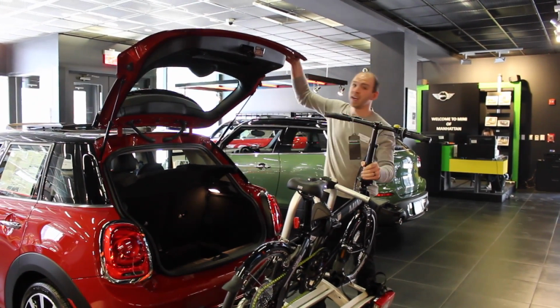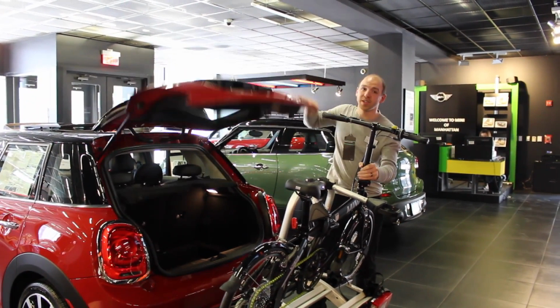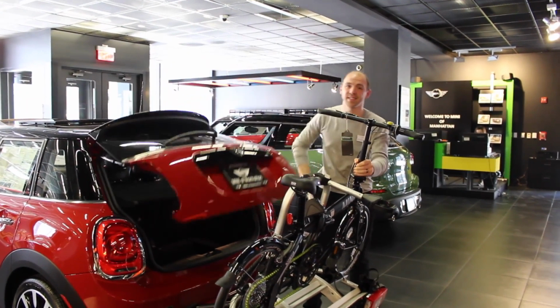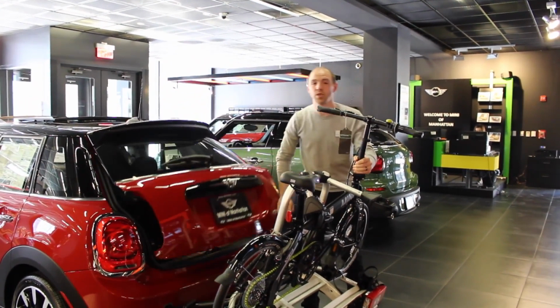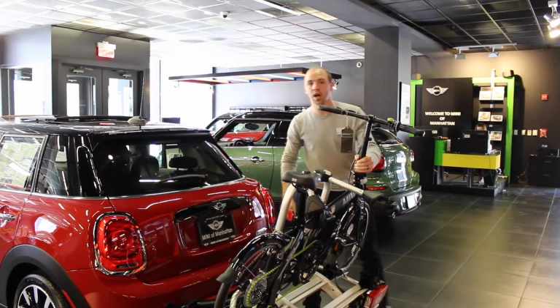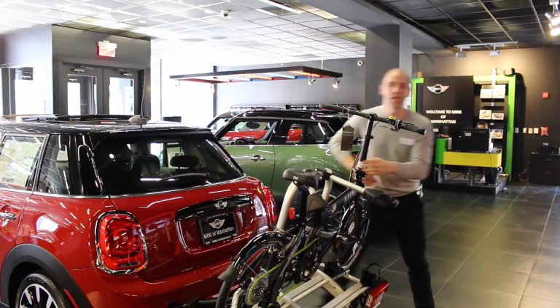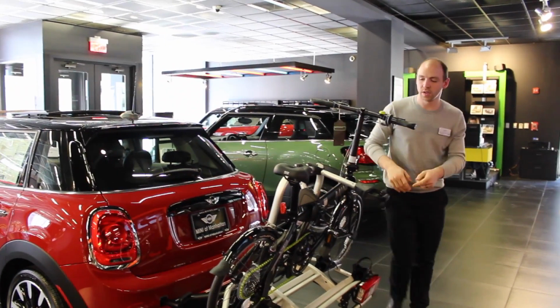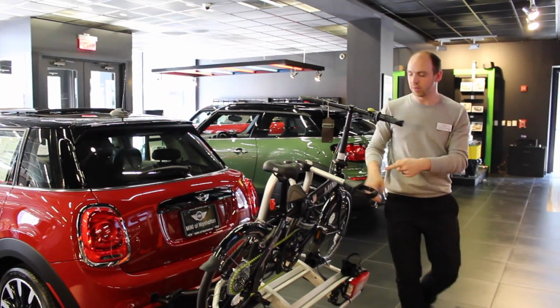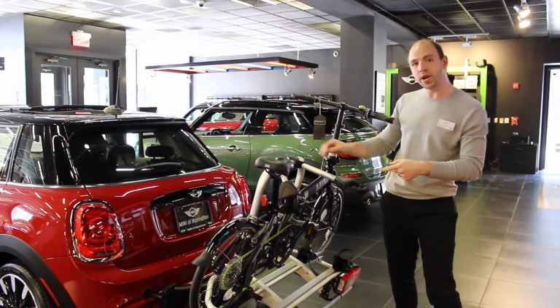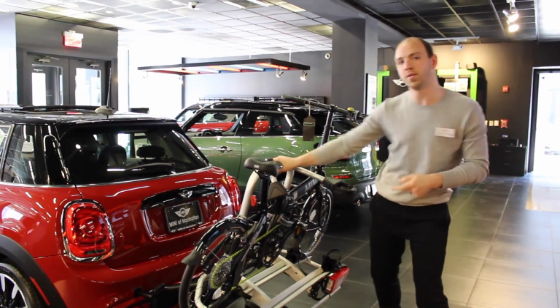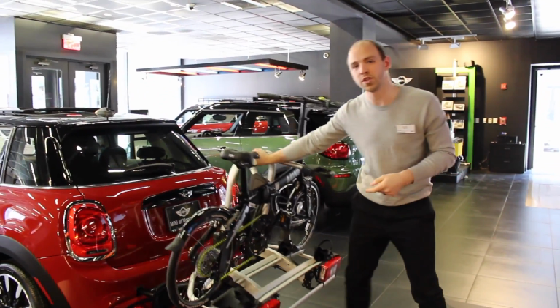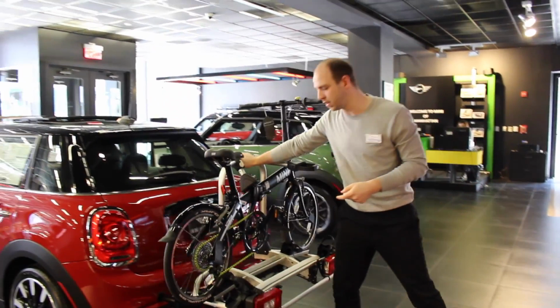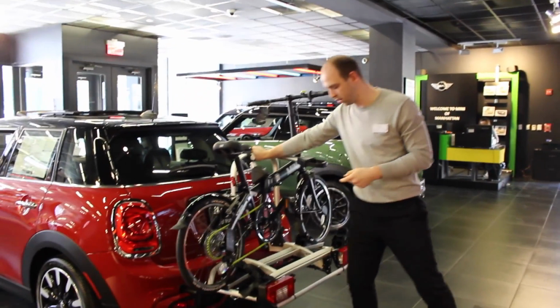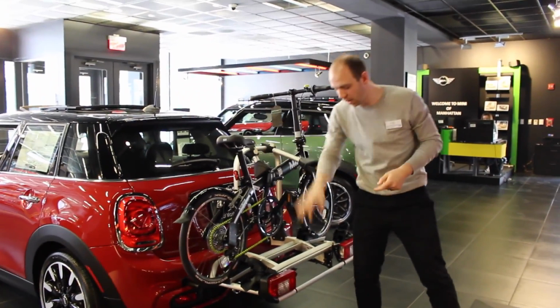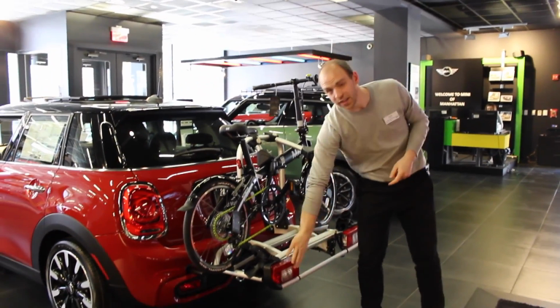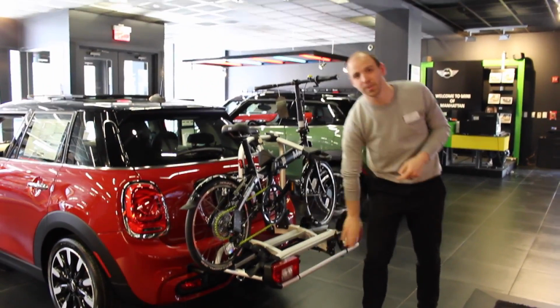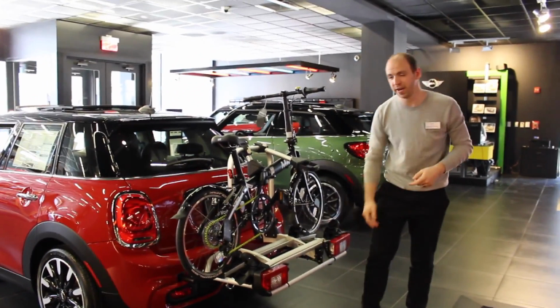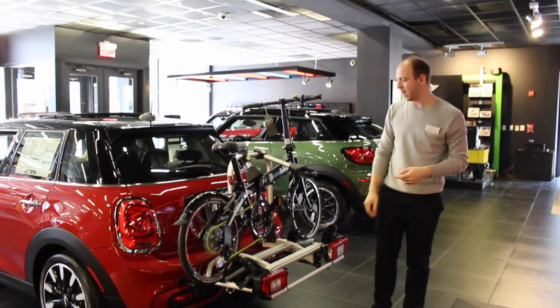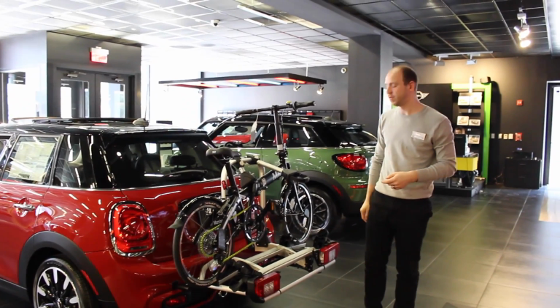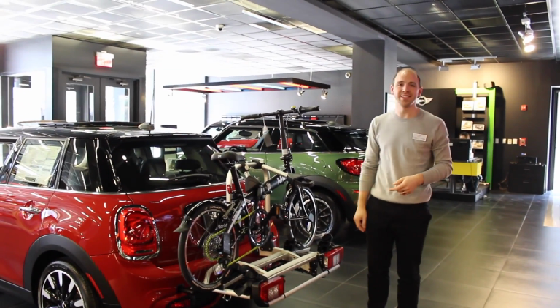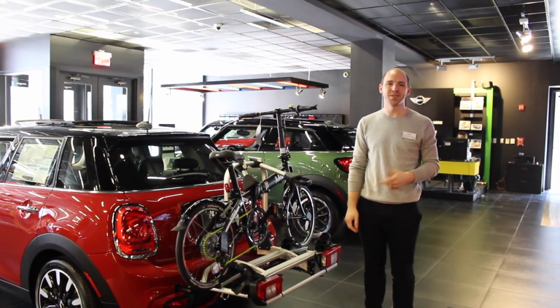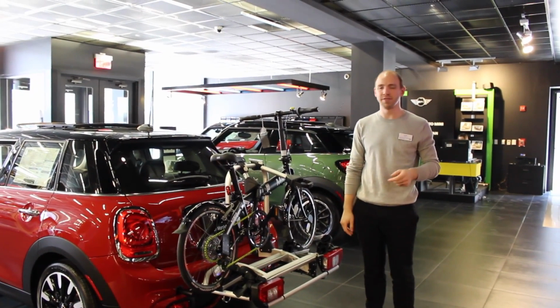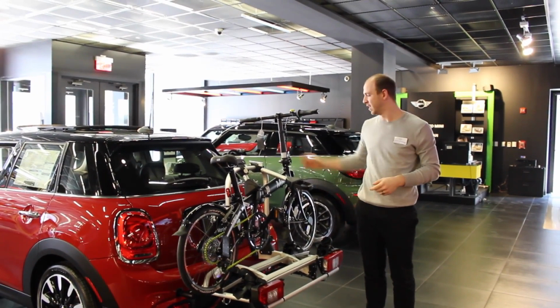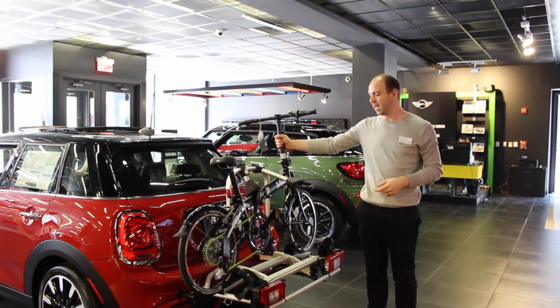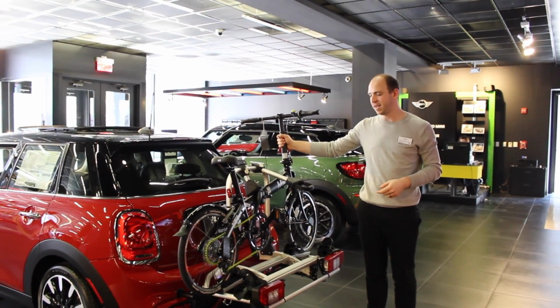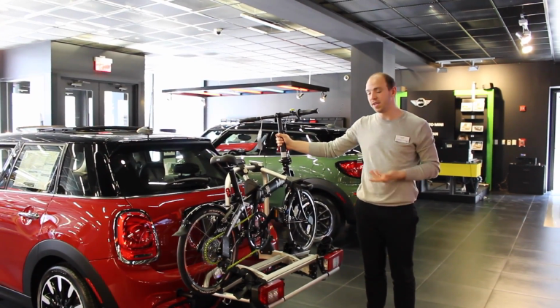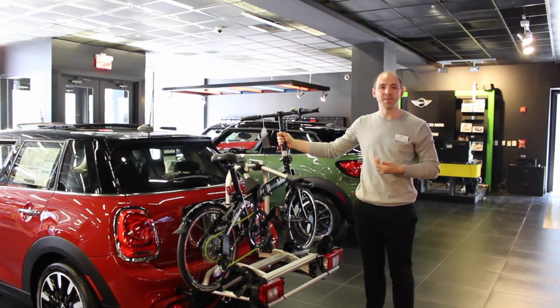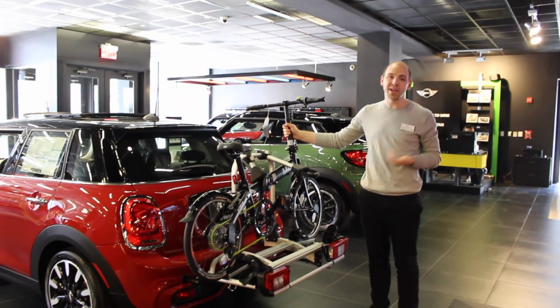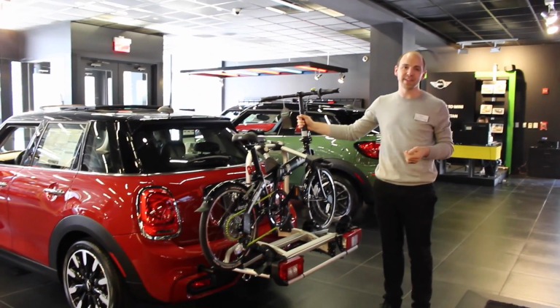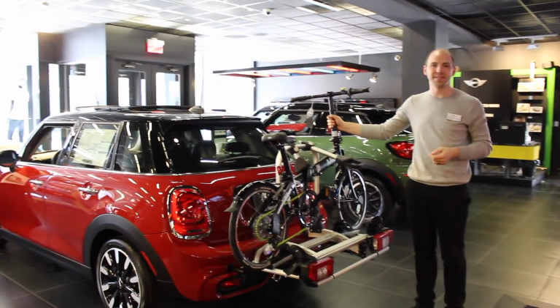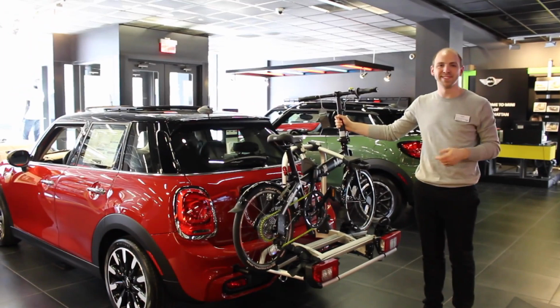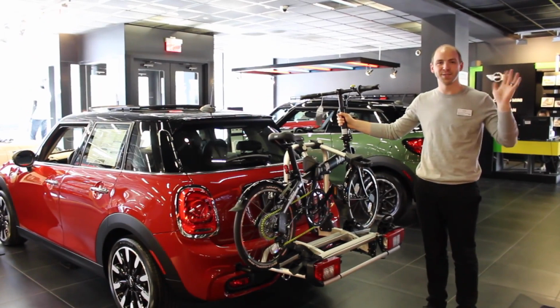It also connects to the car so that when you brake, when you have your turning signal, all of that shows up right on the back. Really easy to use, really fun, and it fits a mini bike or a regular bike. See you guys soon.